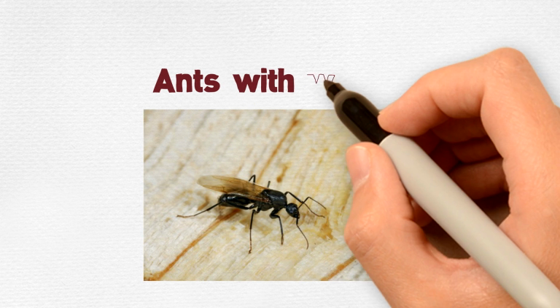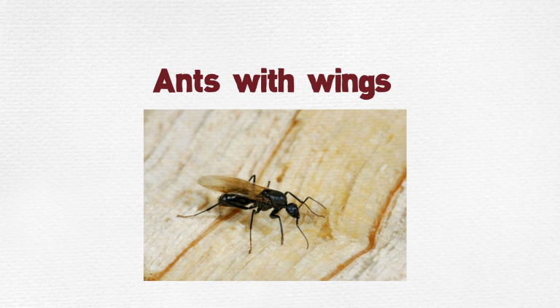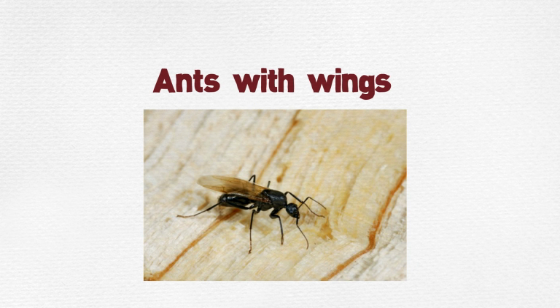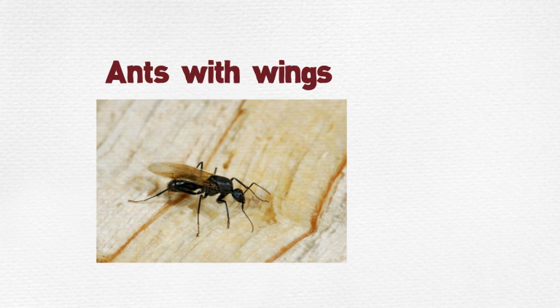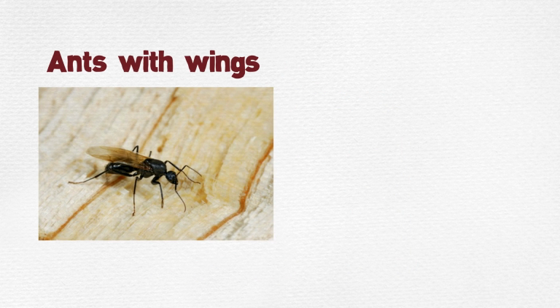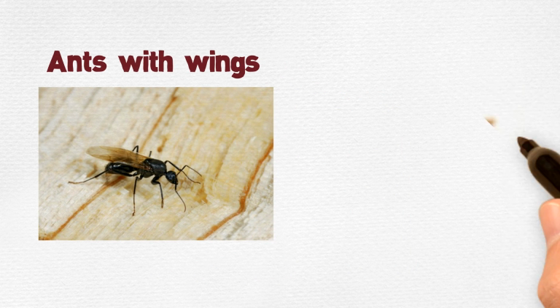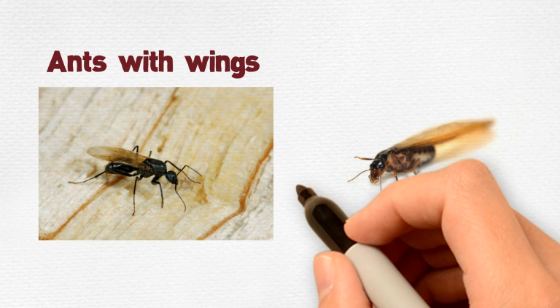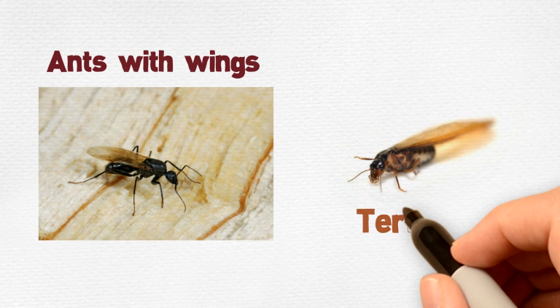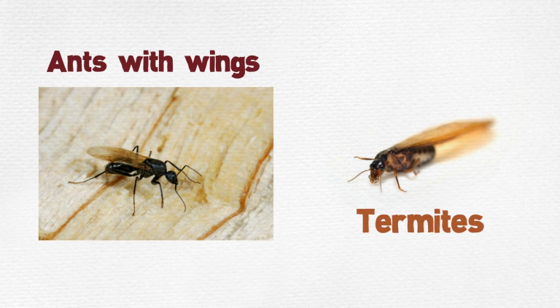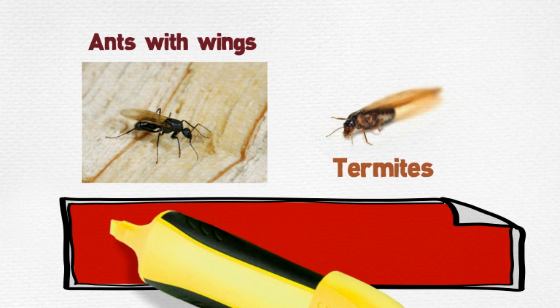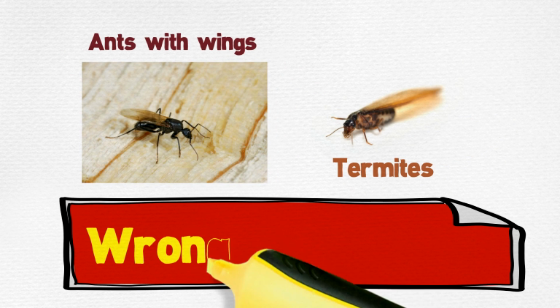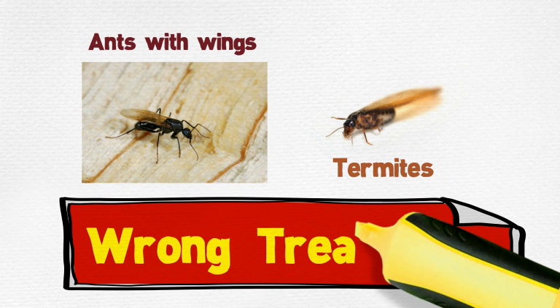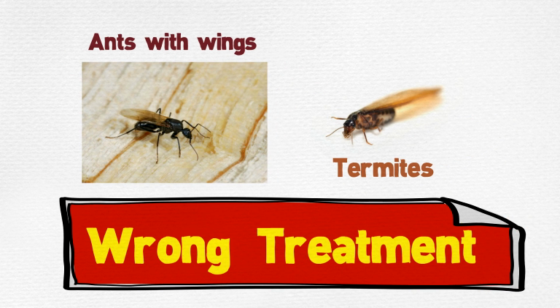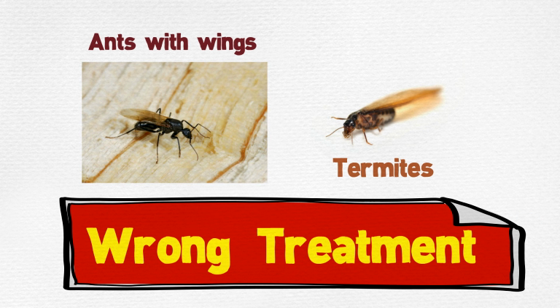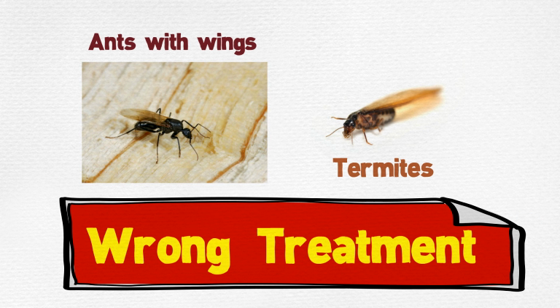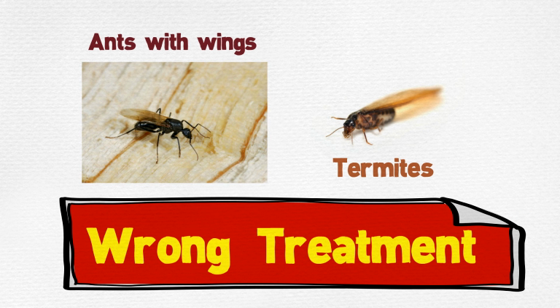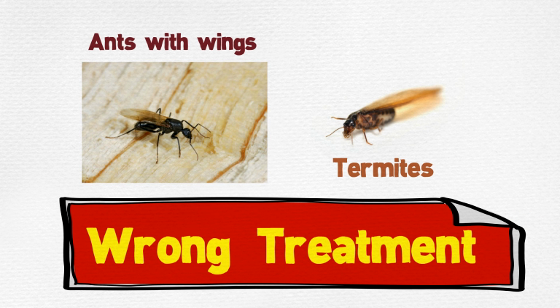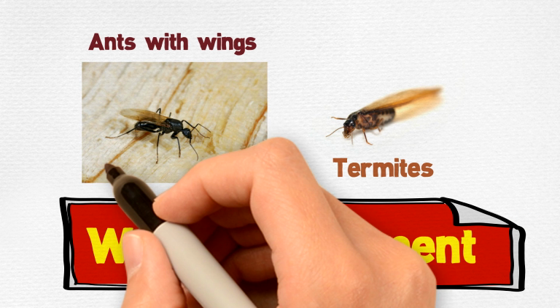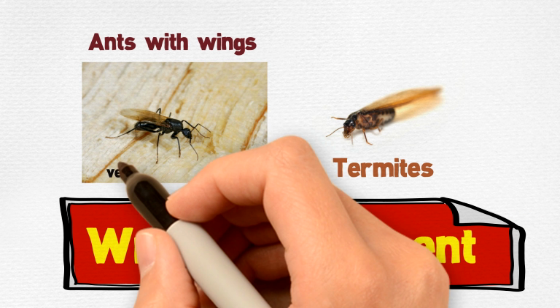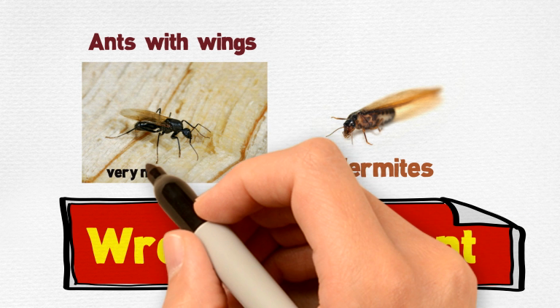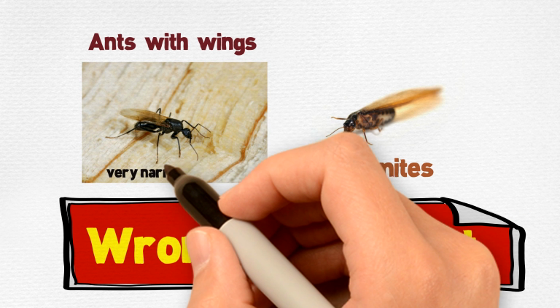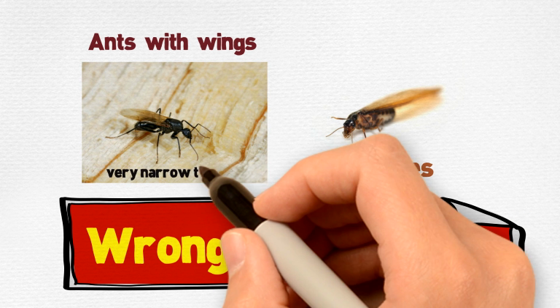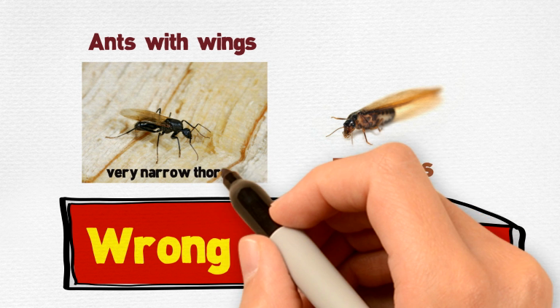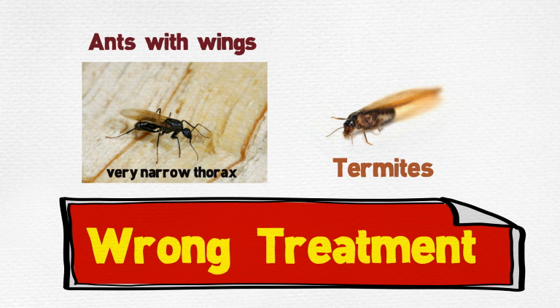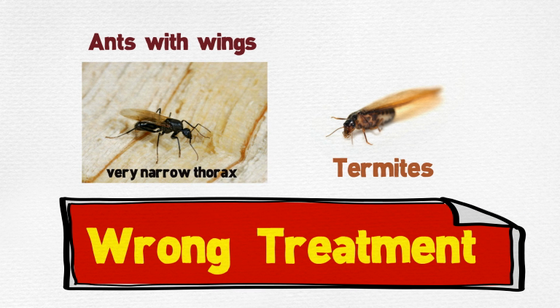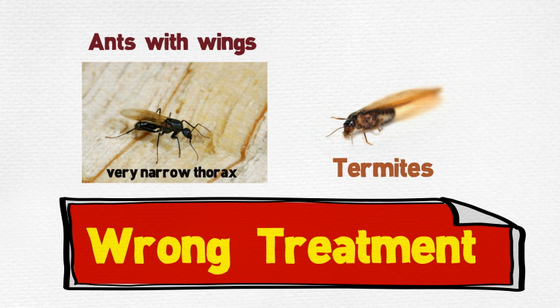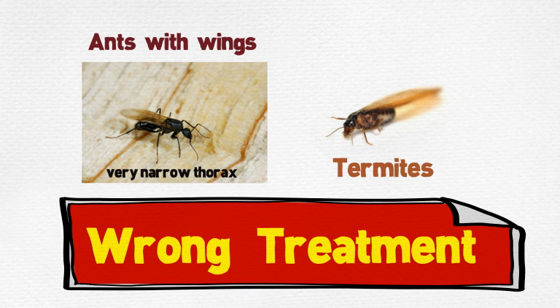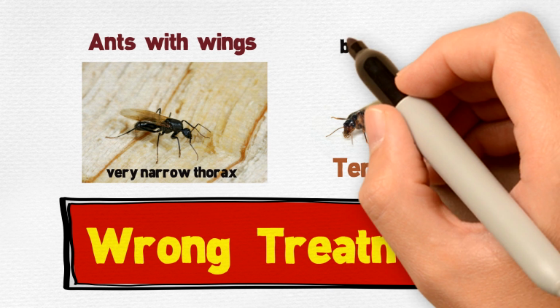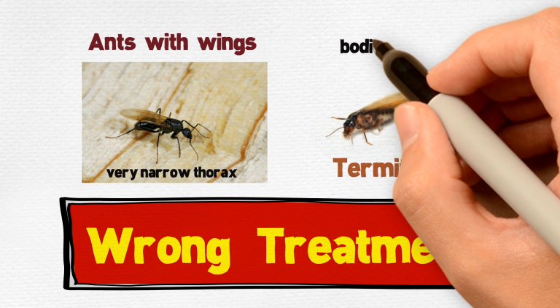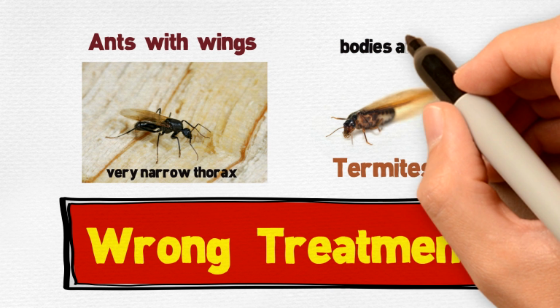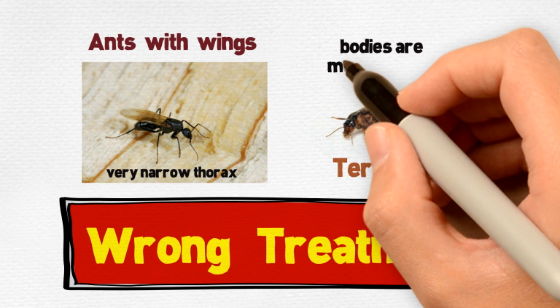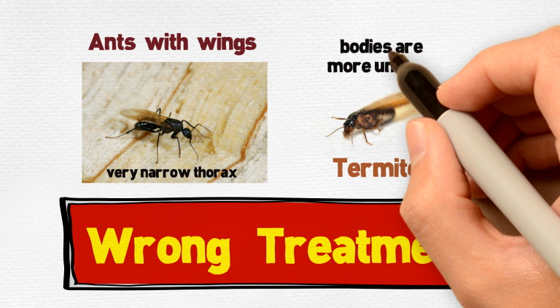Ants with wings can easily be mistaken for termites, which may lead to a wrong treatment. In comparison, ants have a very narrow thorax, or midsection, while termites' bodies are more uniform.